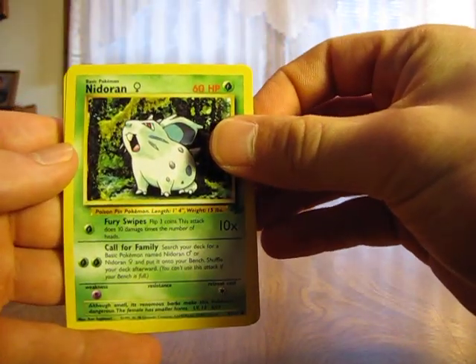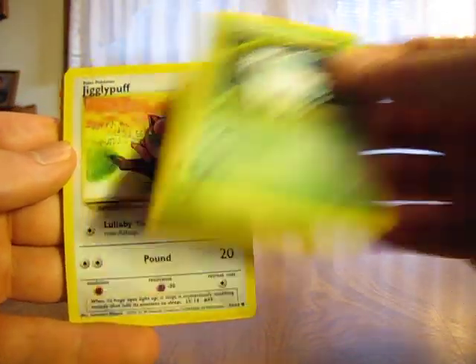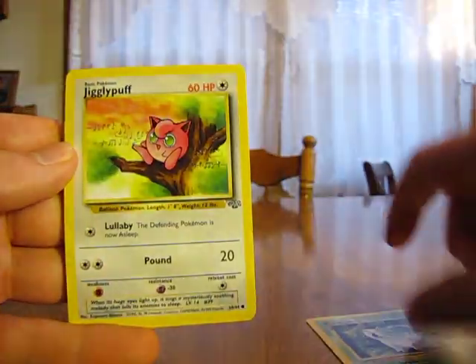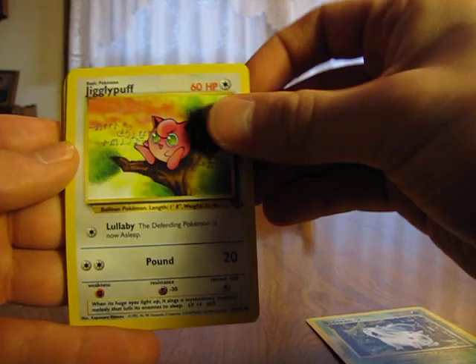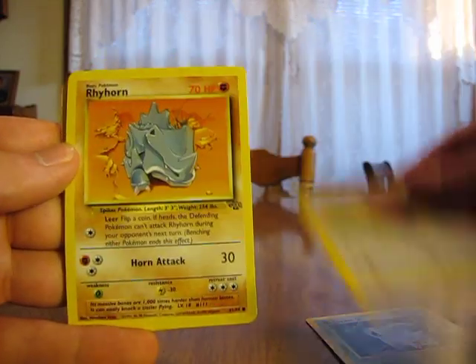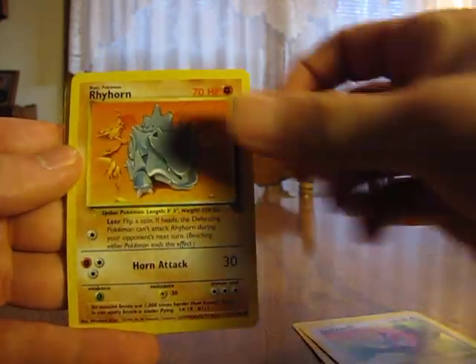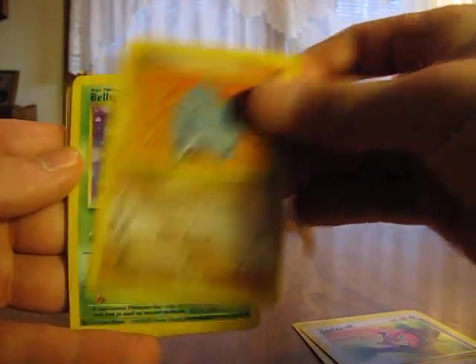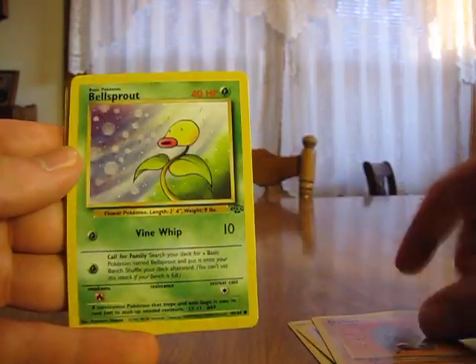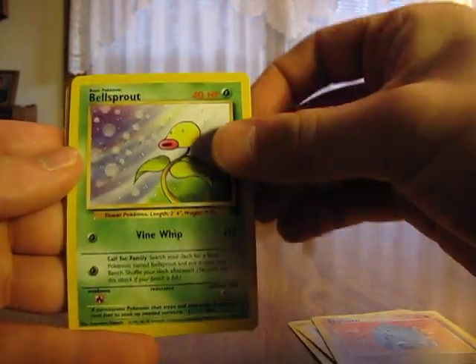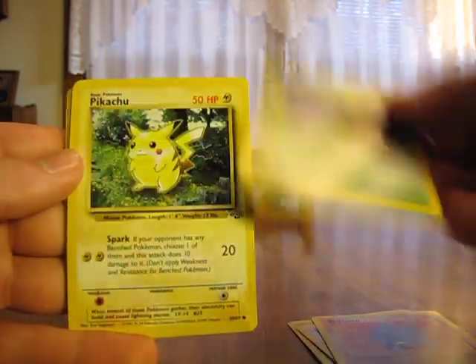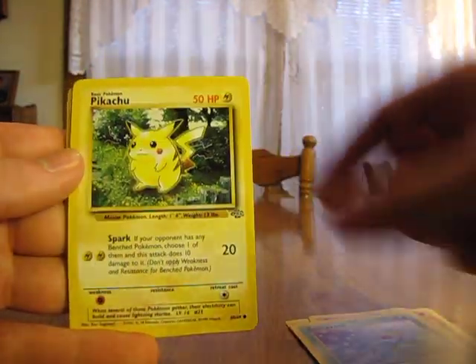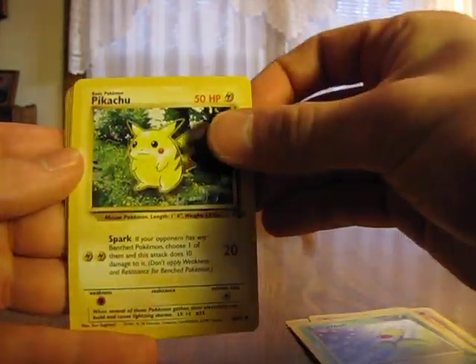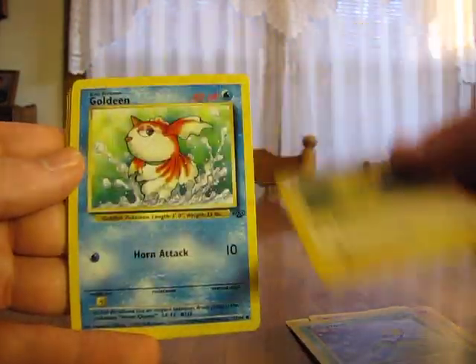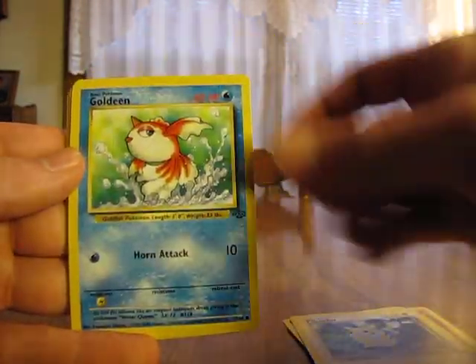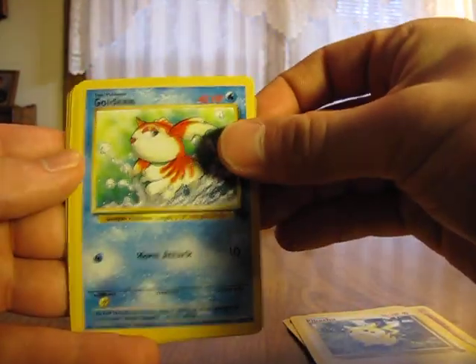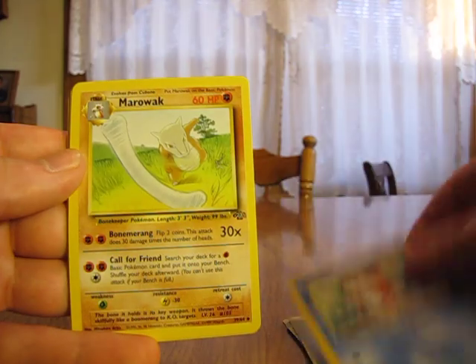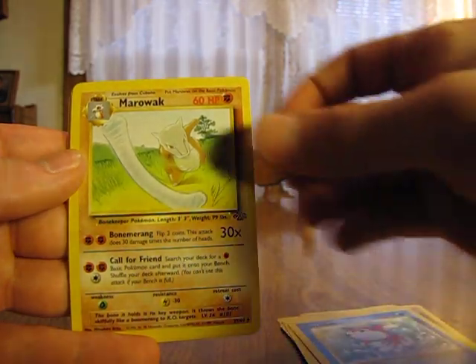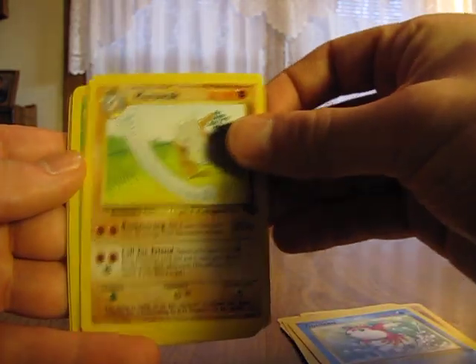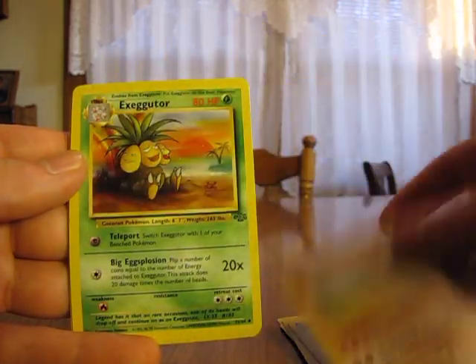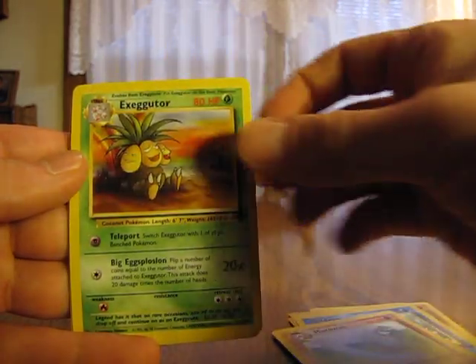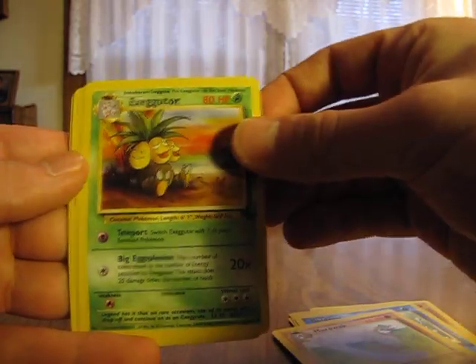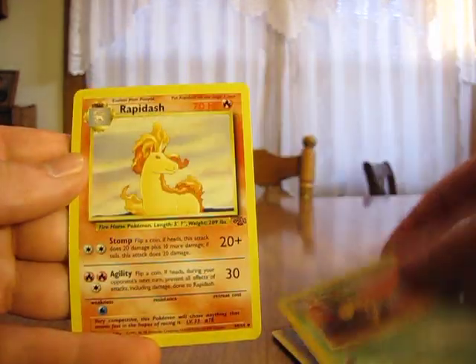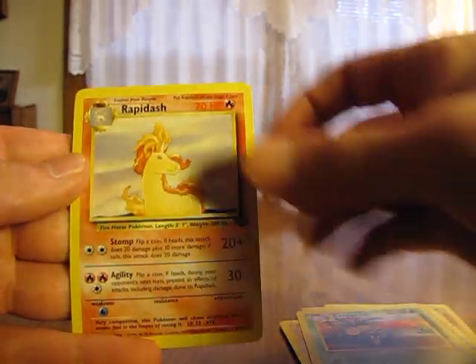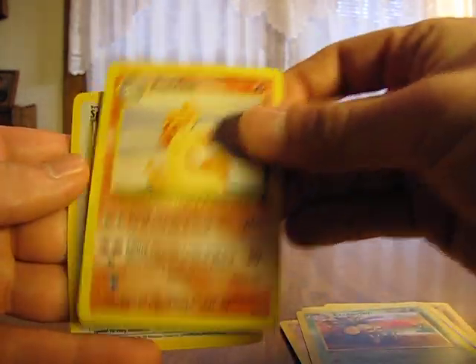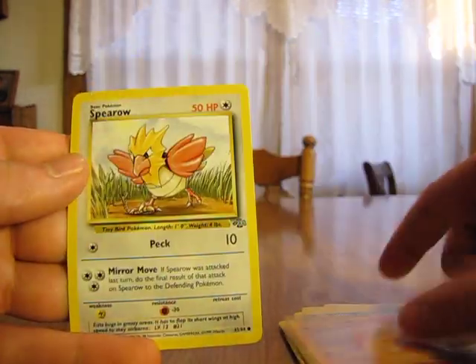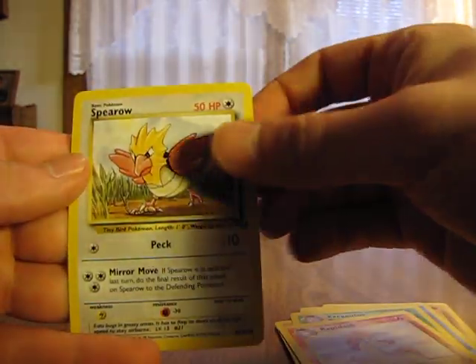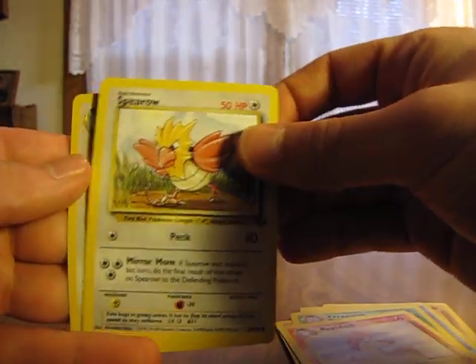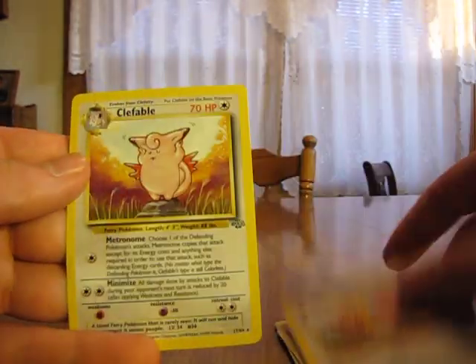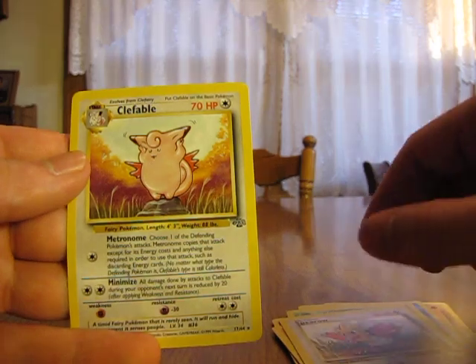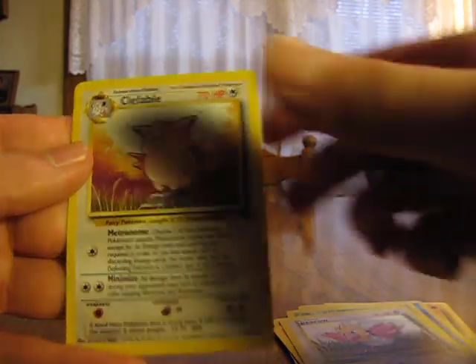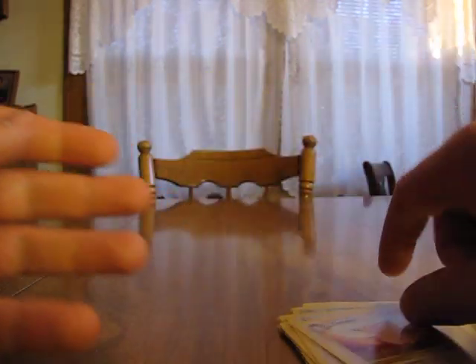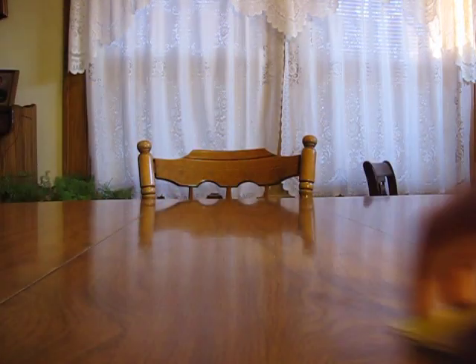So you have a Nidoran, Jigglypuff, Rhyhorn, Bellsprout, Pikachu, Goldeen, Marowak, Exeggutor, Rapidash, Spearow, and a Clefable. Not too bad.